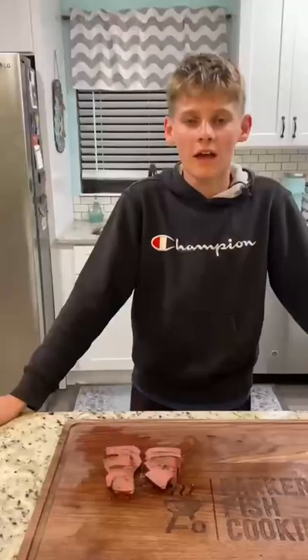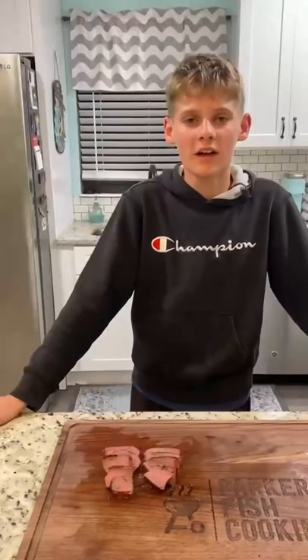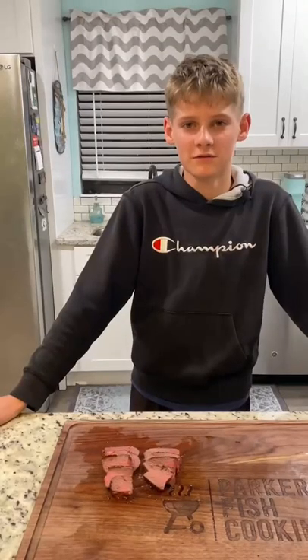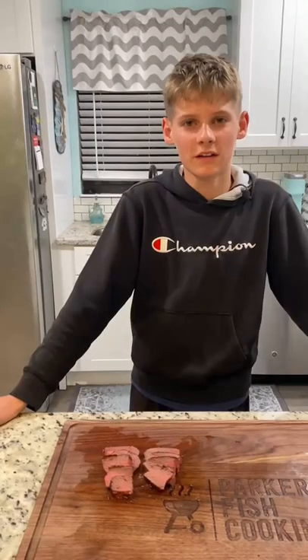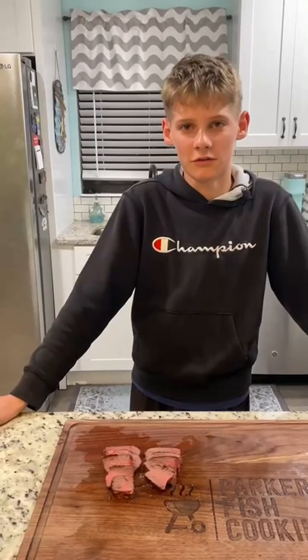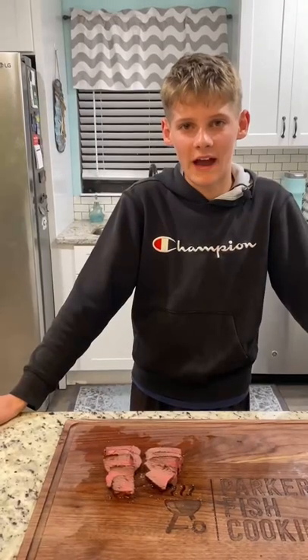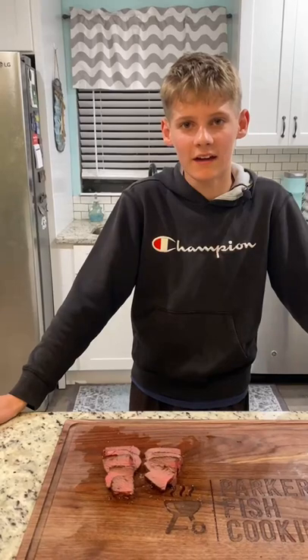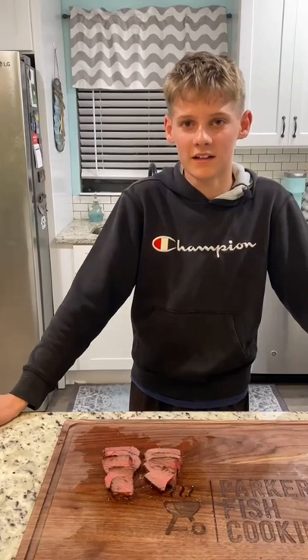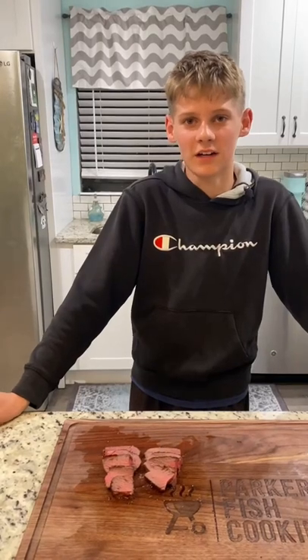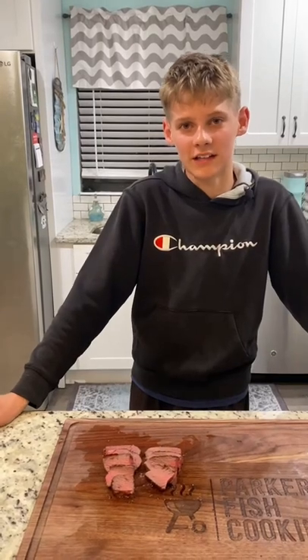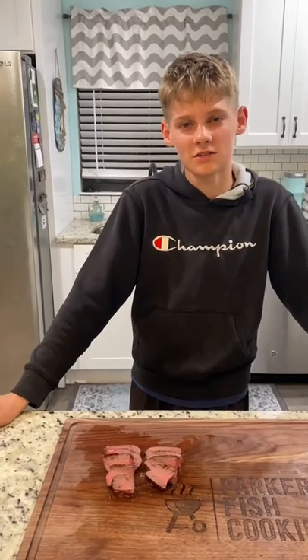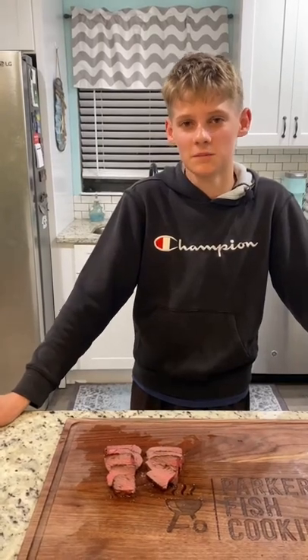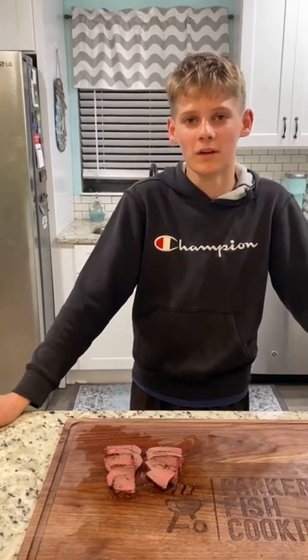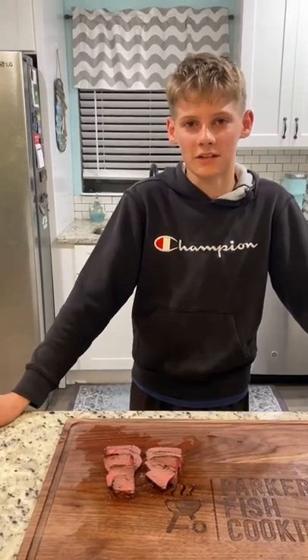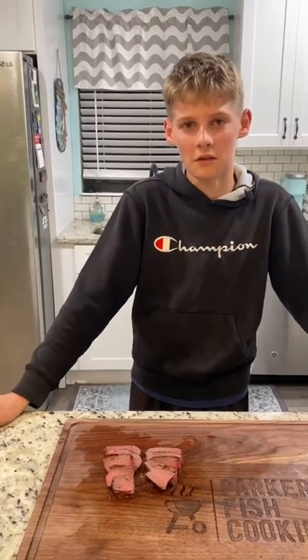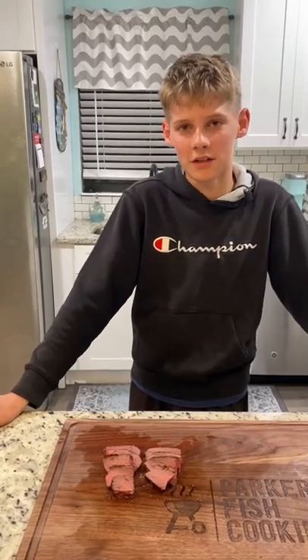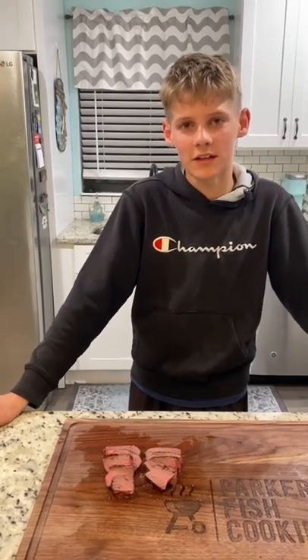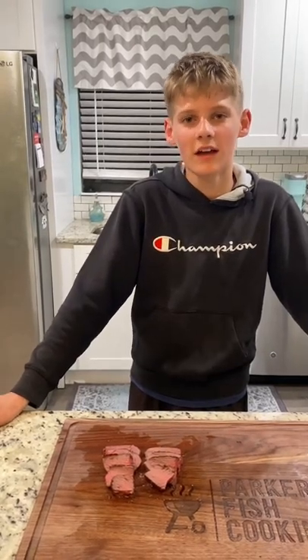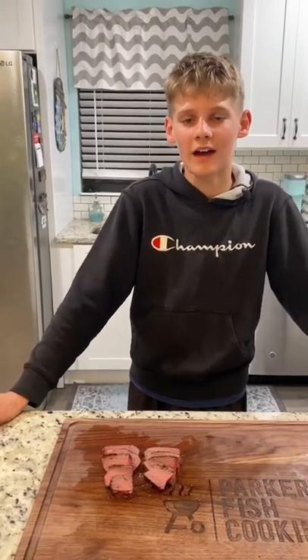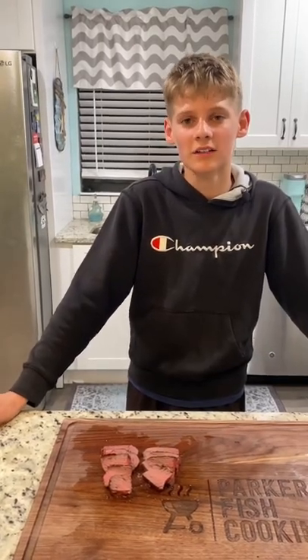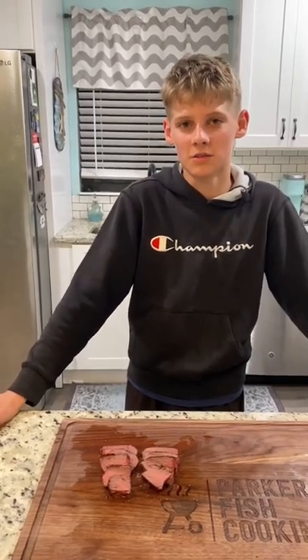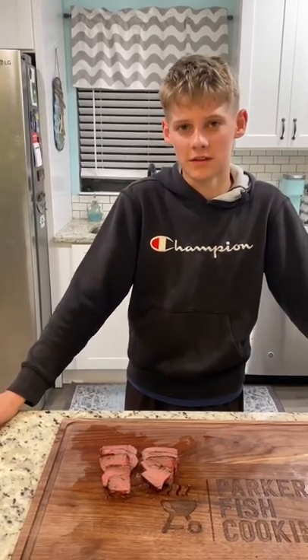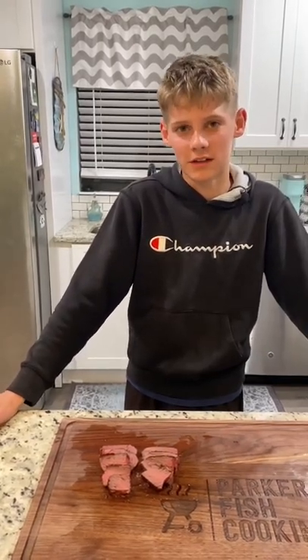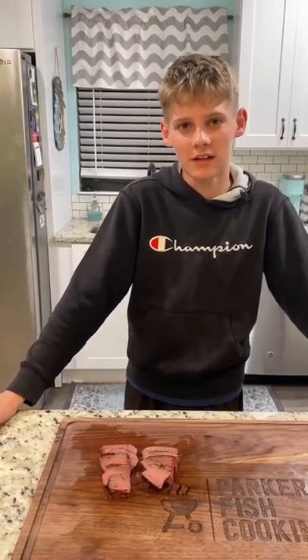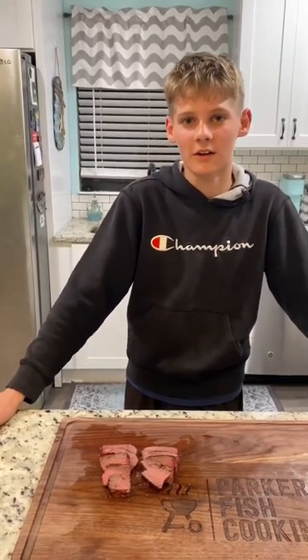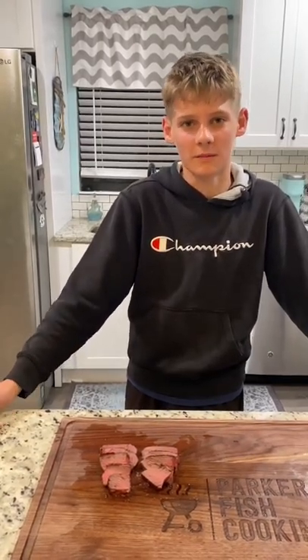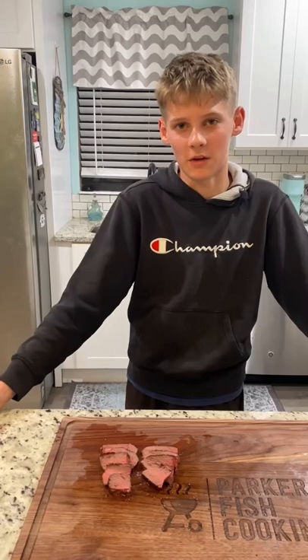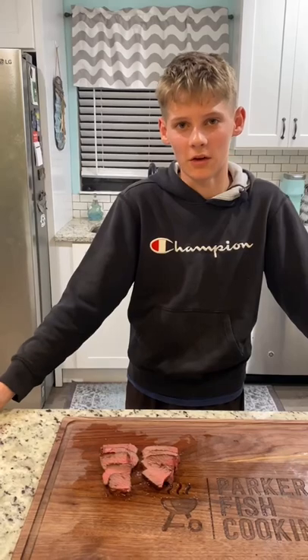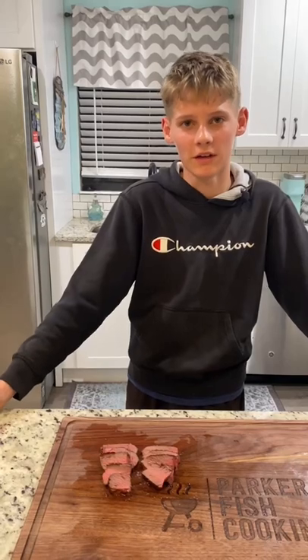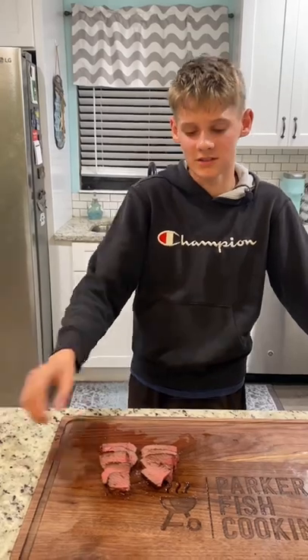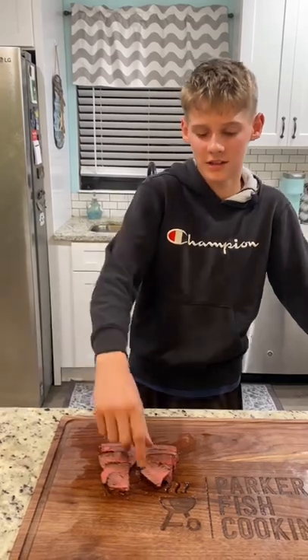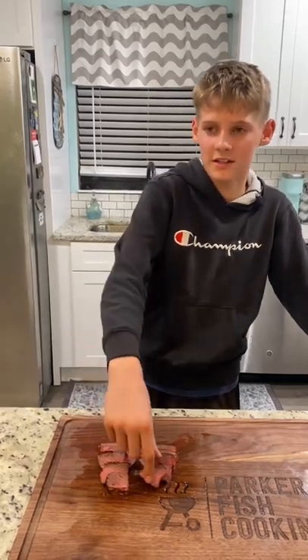Elk has very little fat and it's very lean, so it's important not to overcook it. I cooked this to 130. I don't recommend going over, so let's see how it tastes.